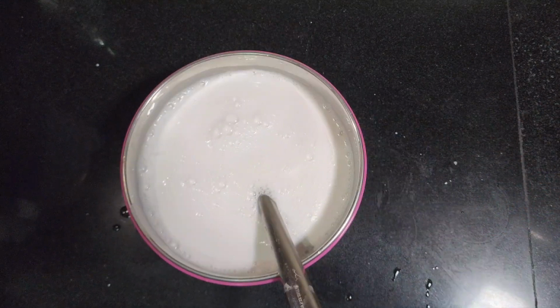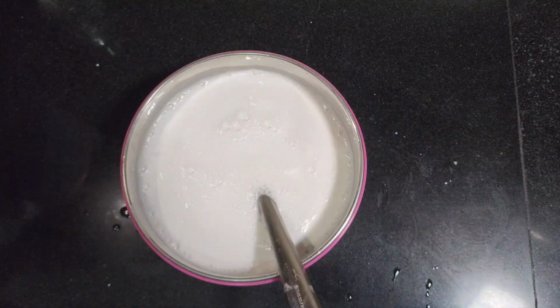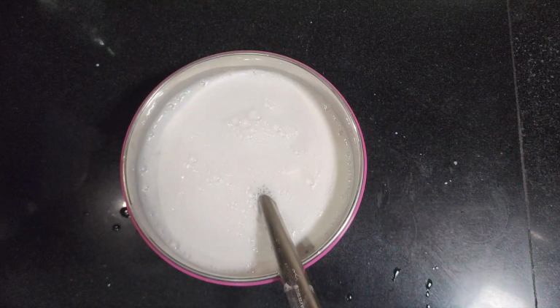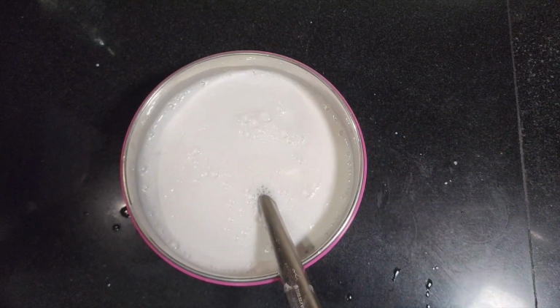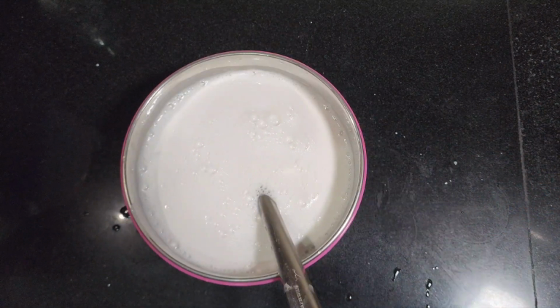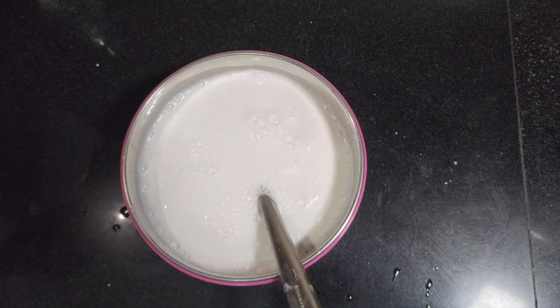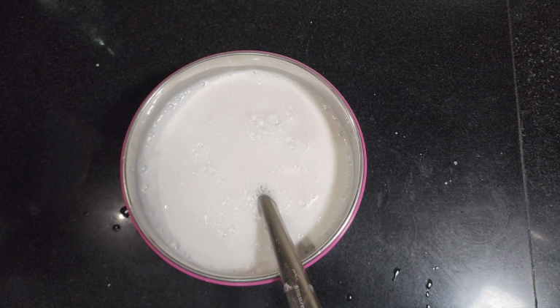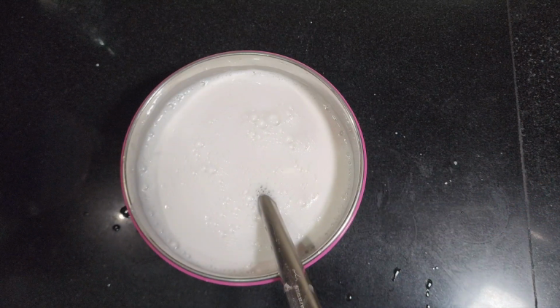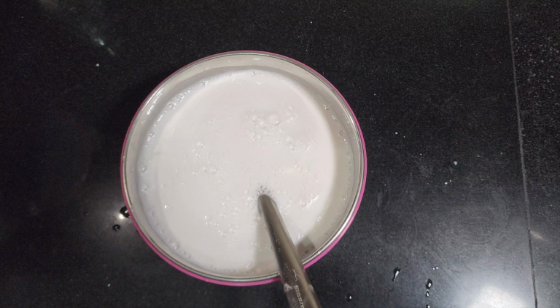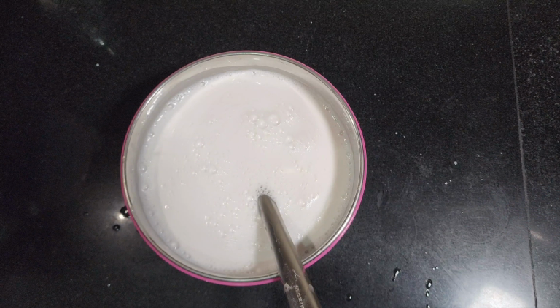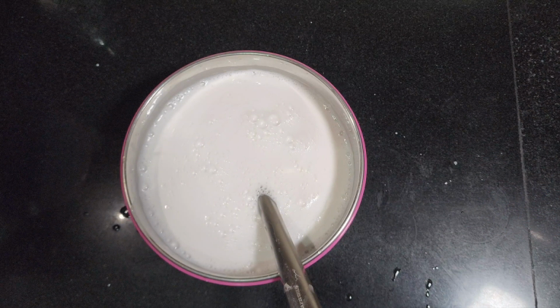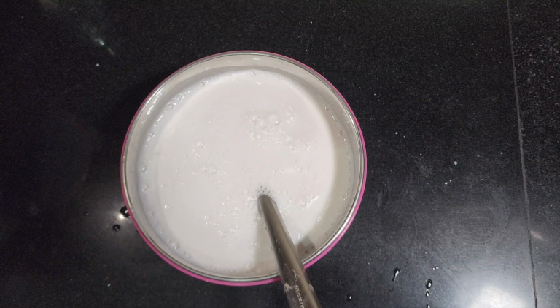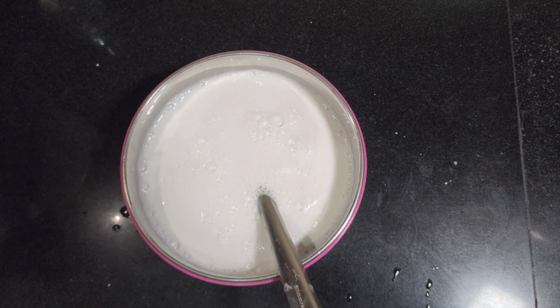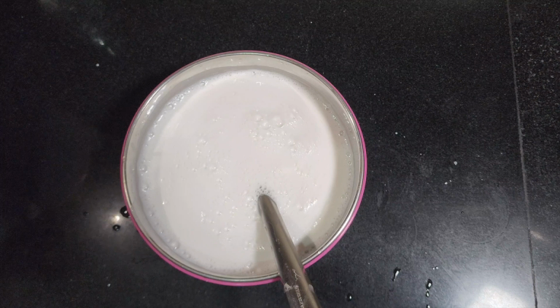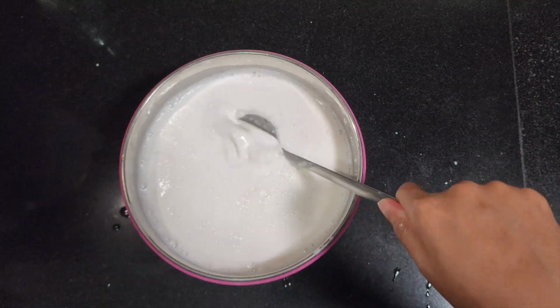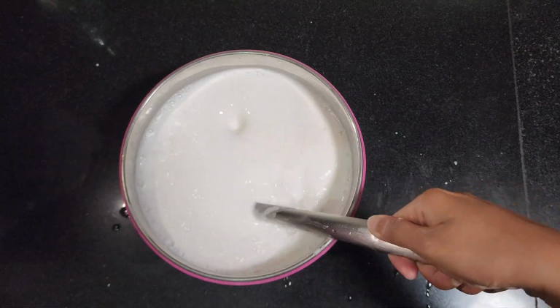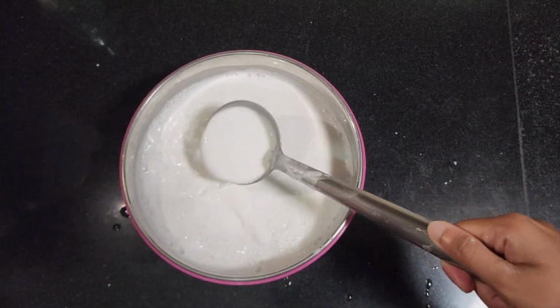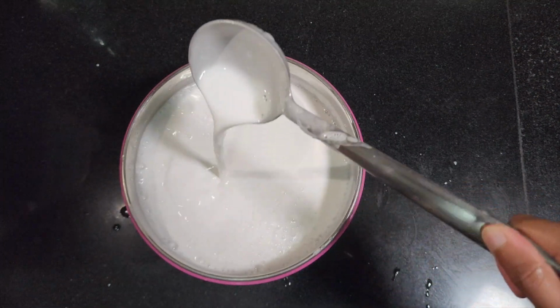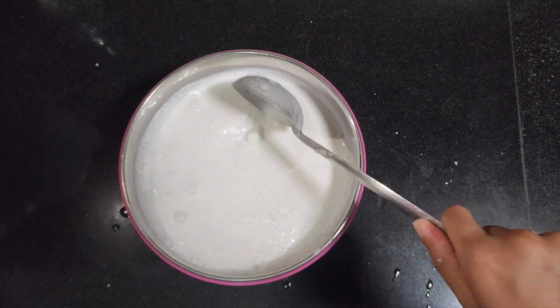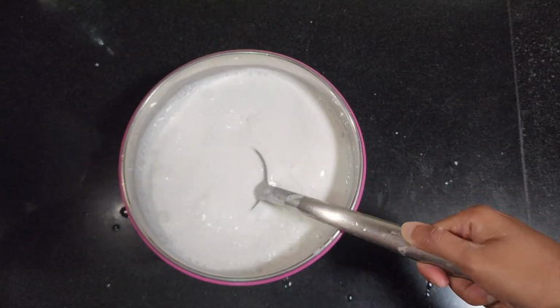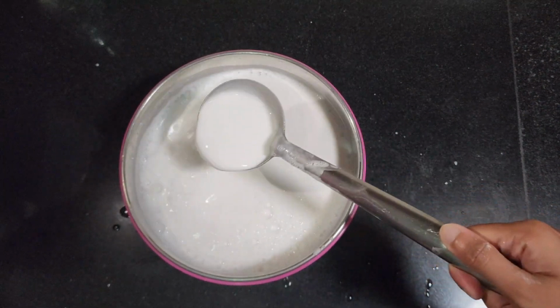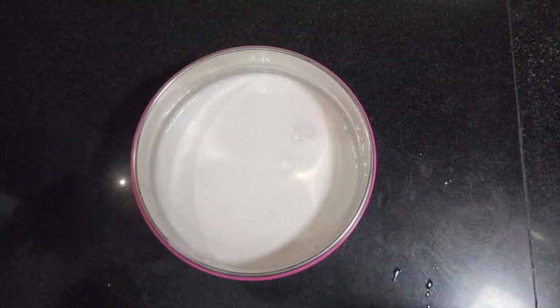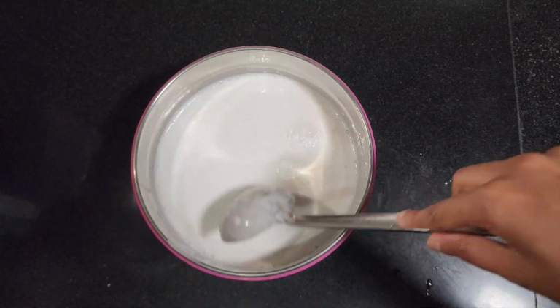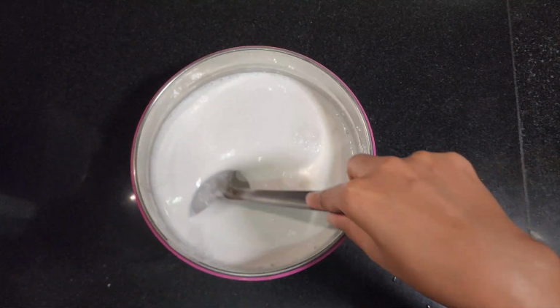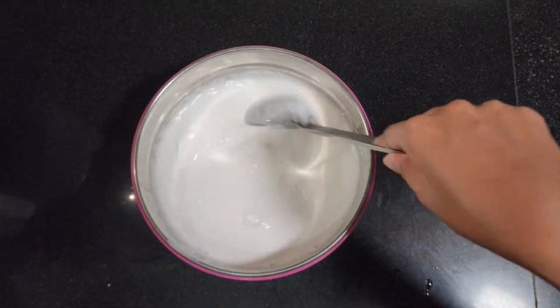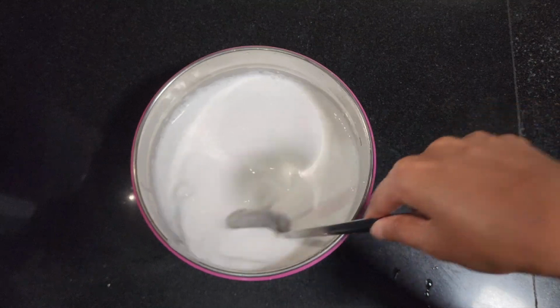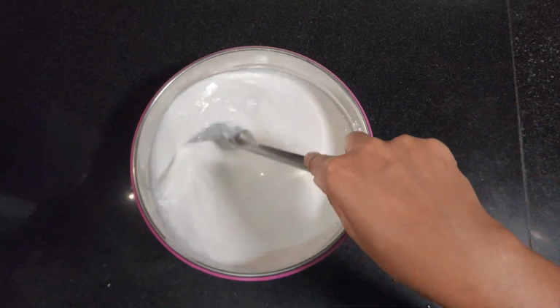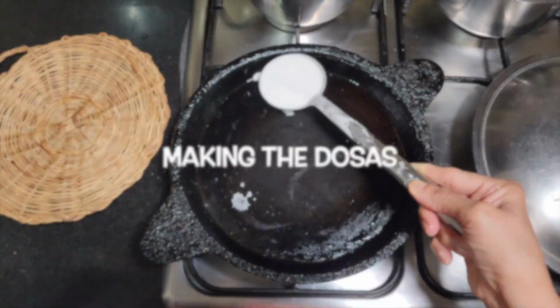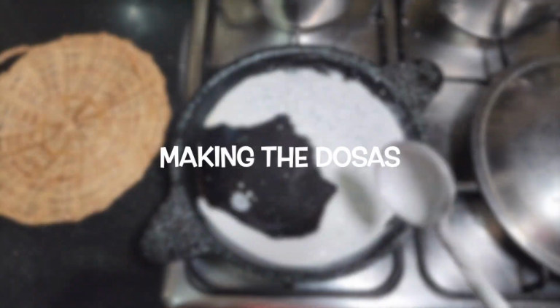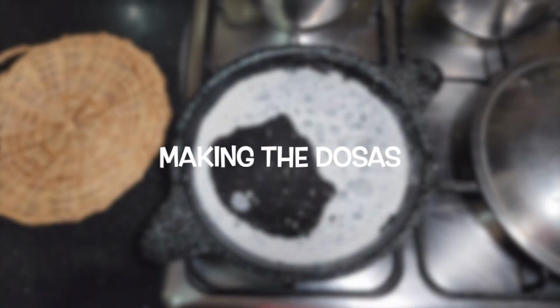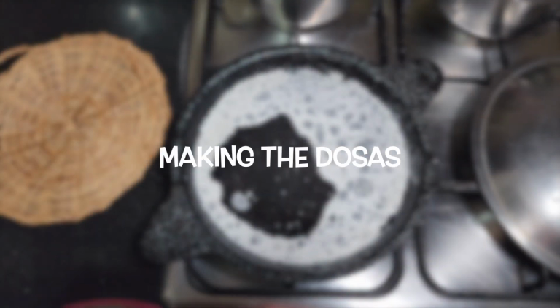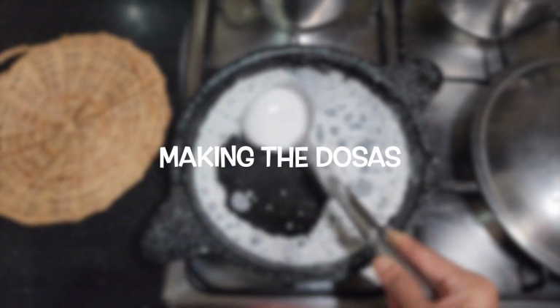Note that proper batter consistency is crucial for achieving the right texture for Neer Dosa. It should be thin and easily spreadable. Mix the batter well. Now we are ready to prepare the dosas.